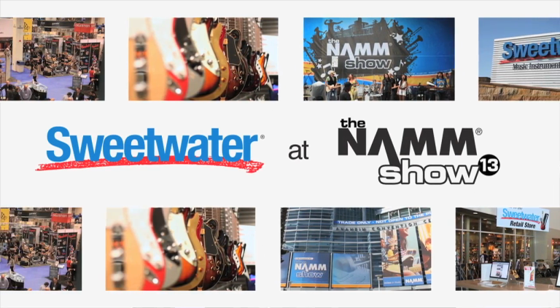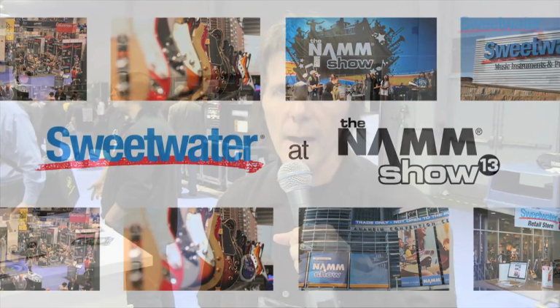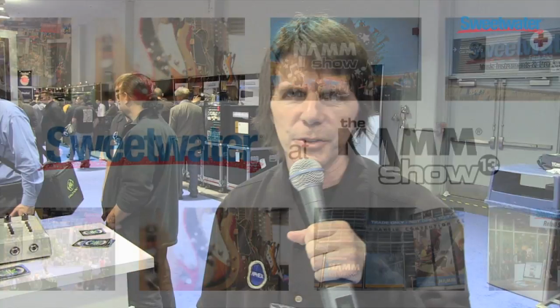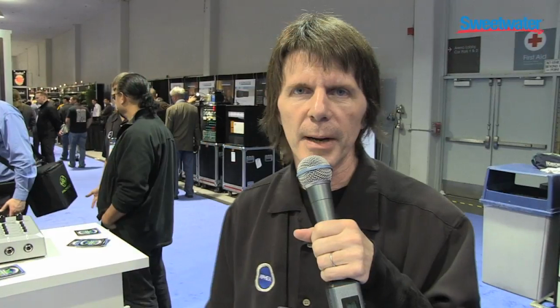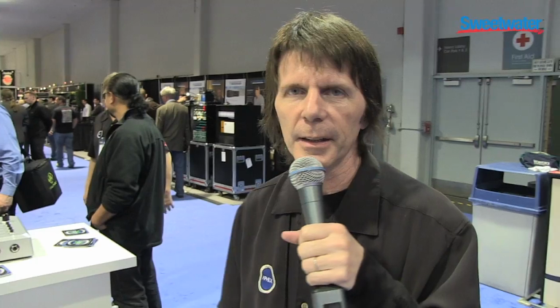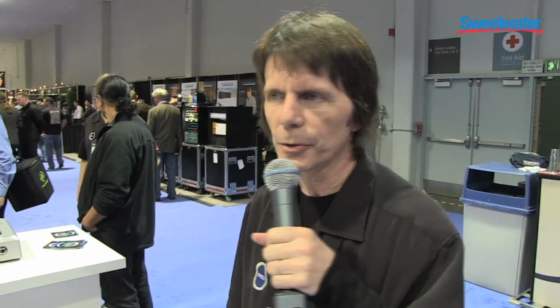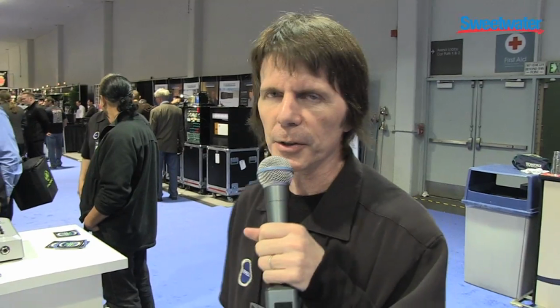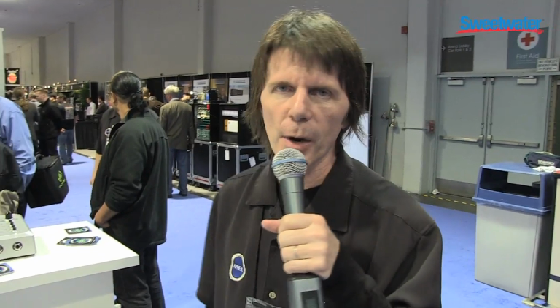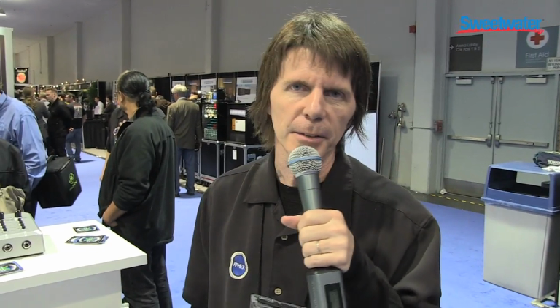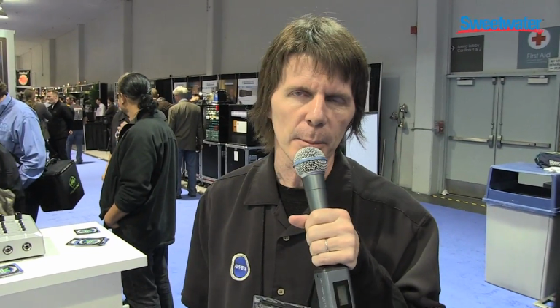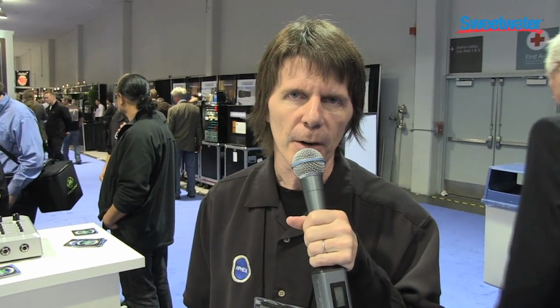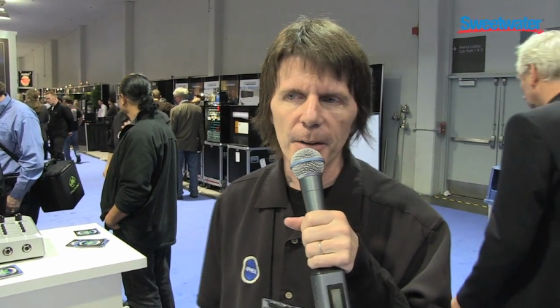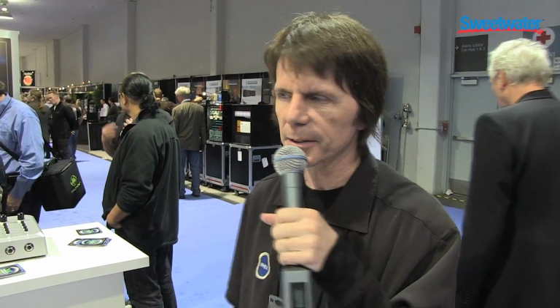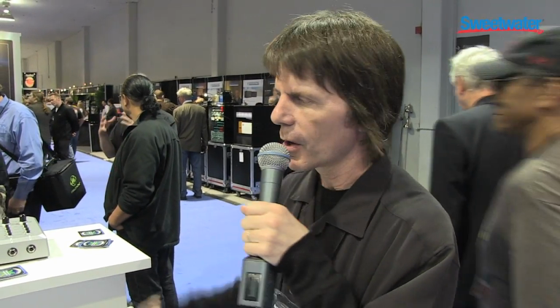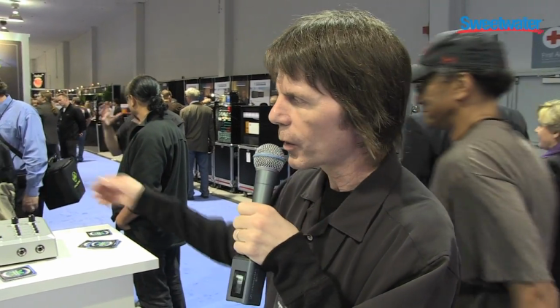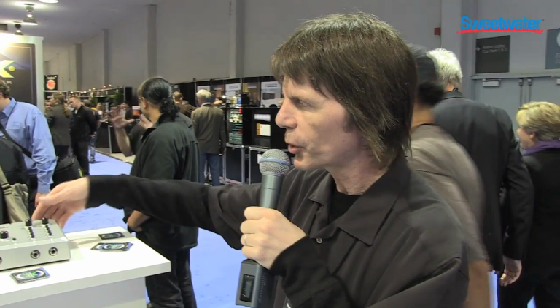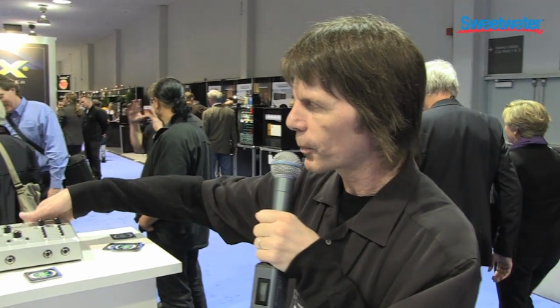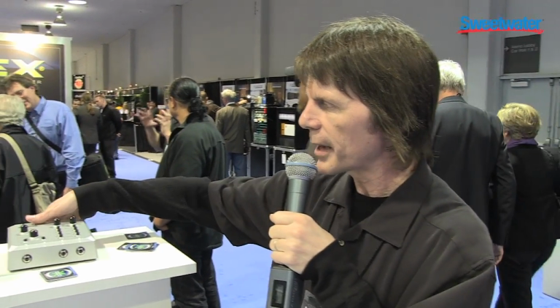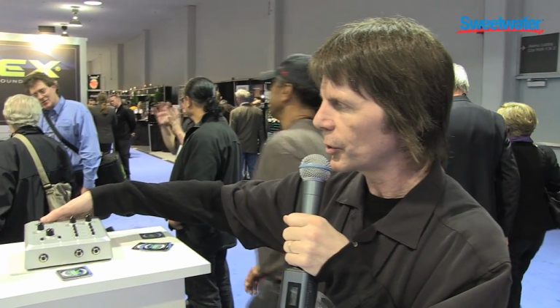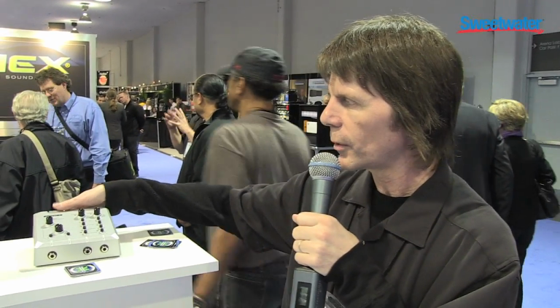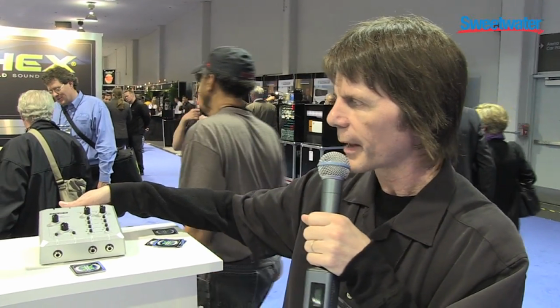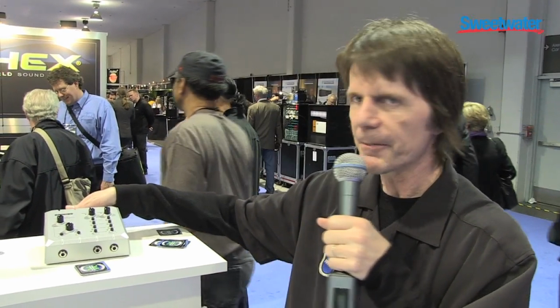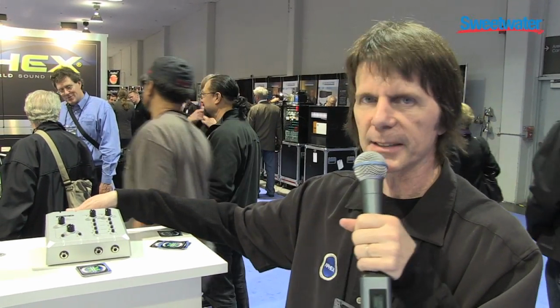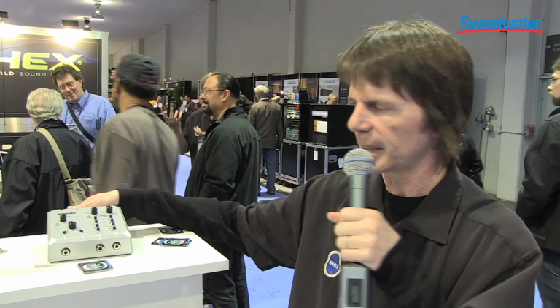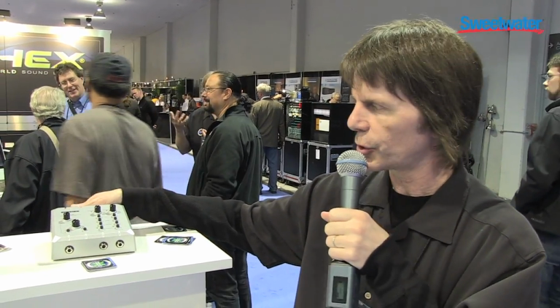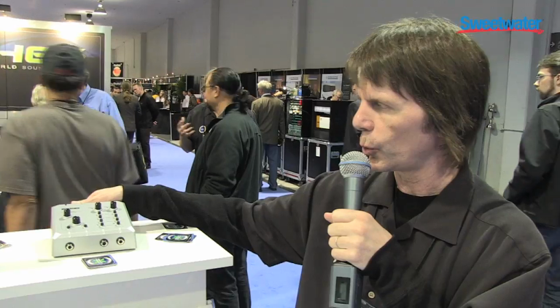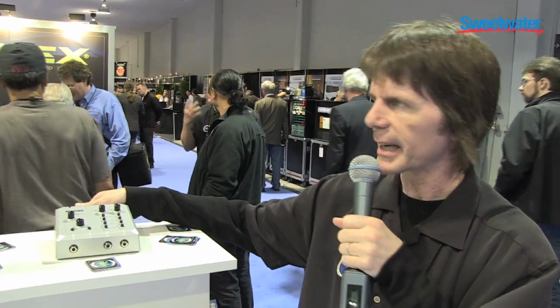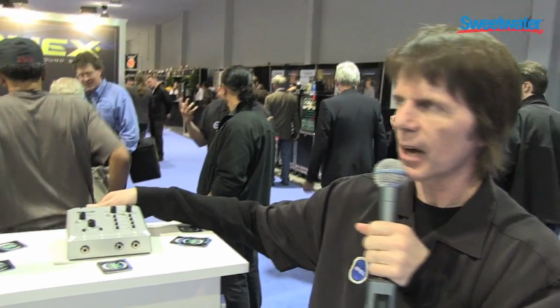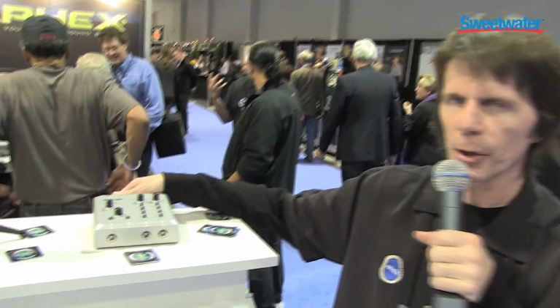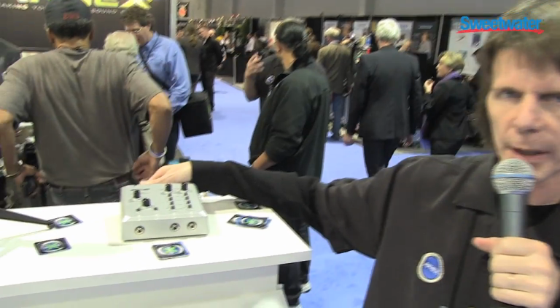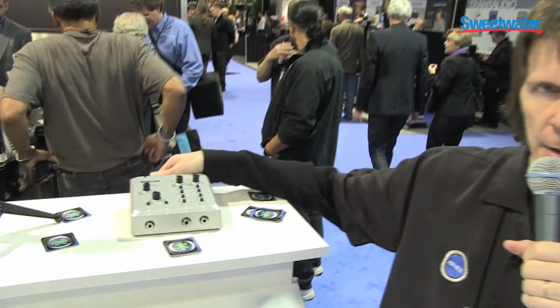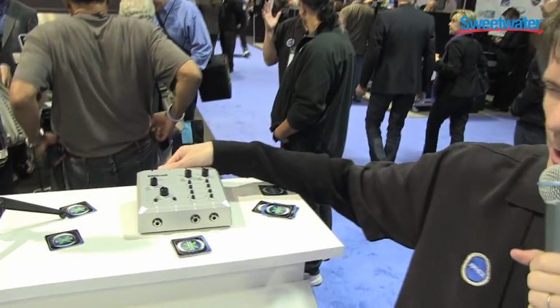Hi, Jim Bailey here, director of product development for Aphex. I want to show you the brand new Aphex N2 desktop recording interface.